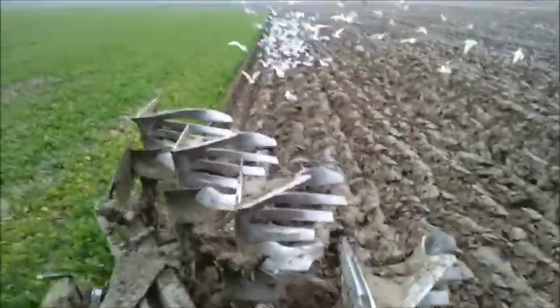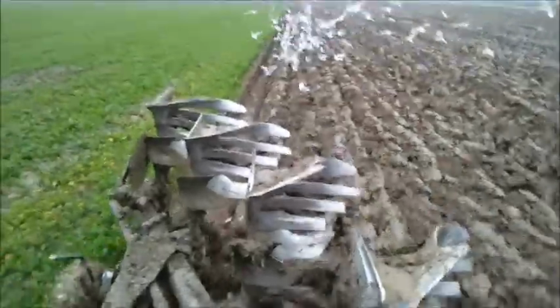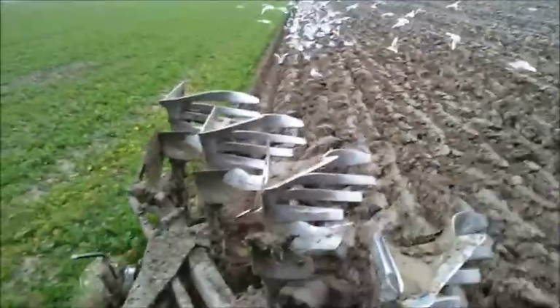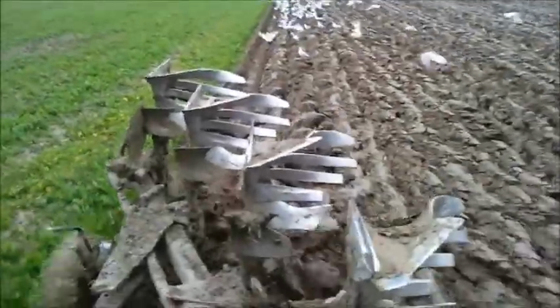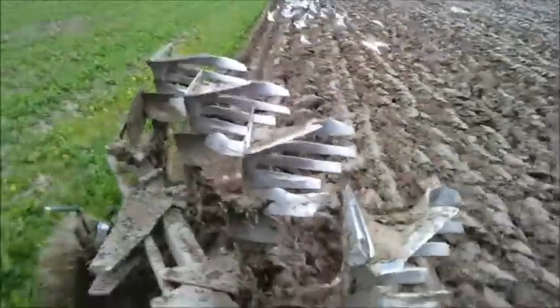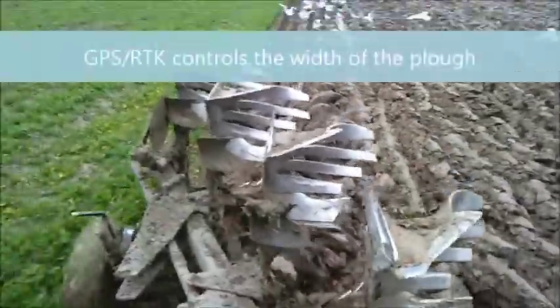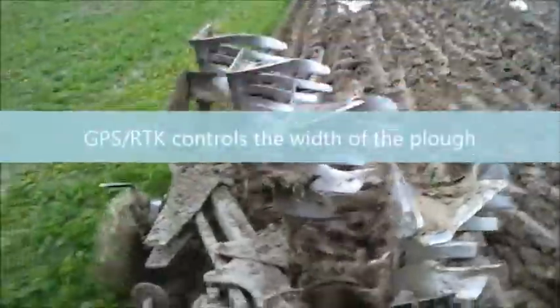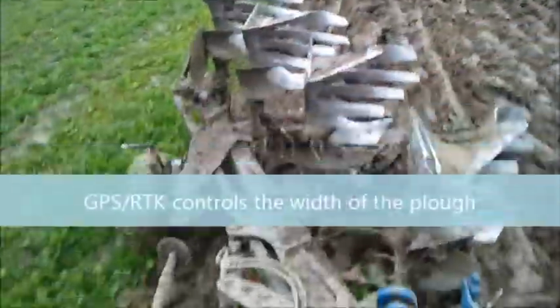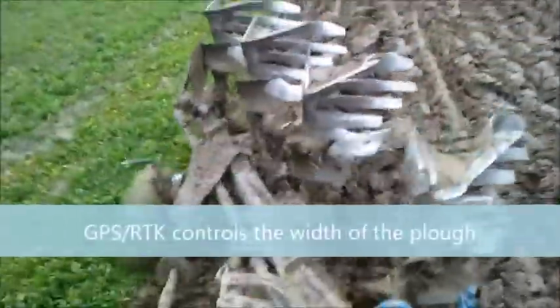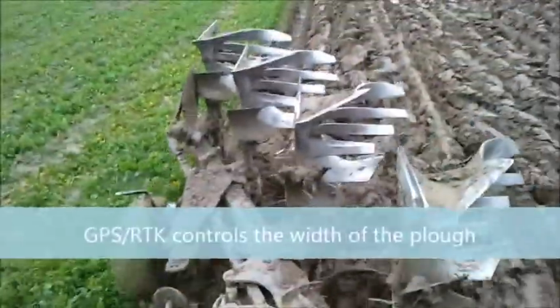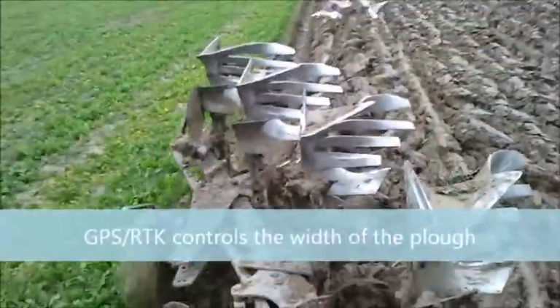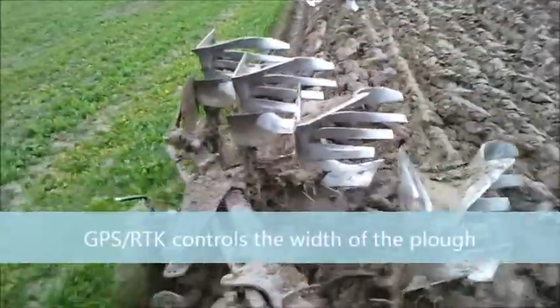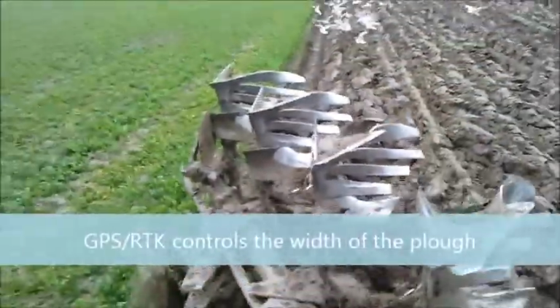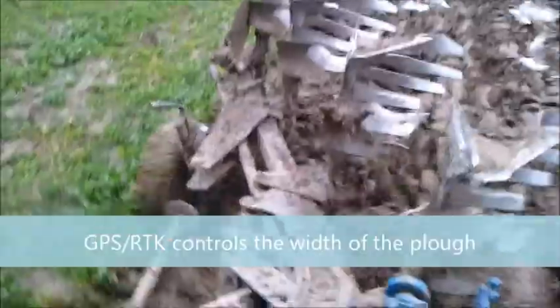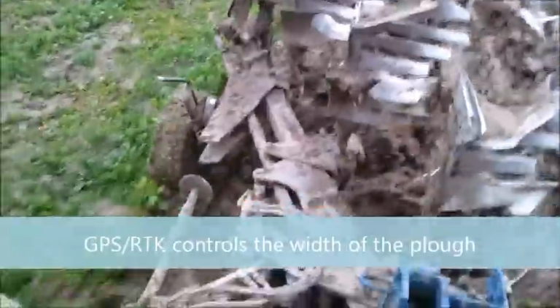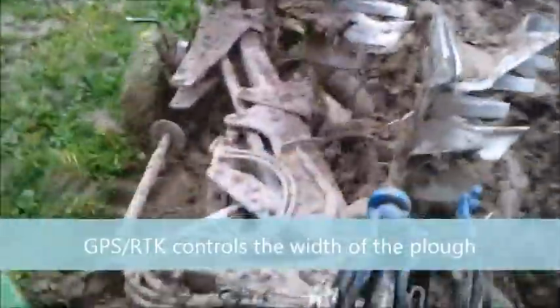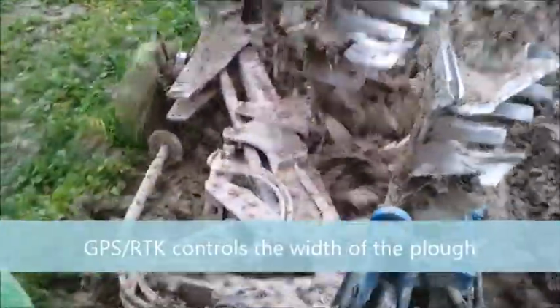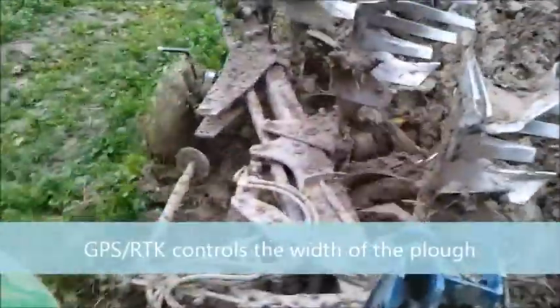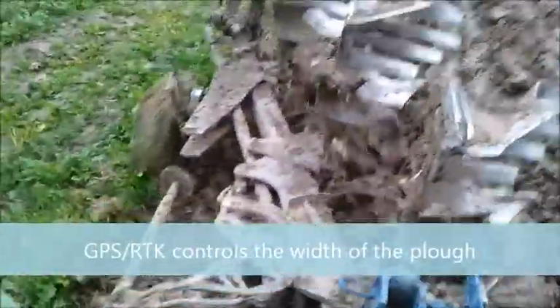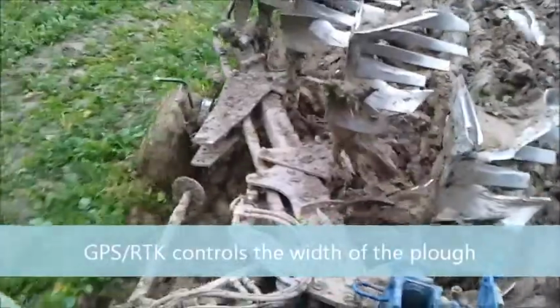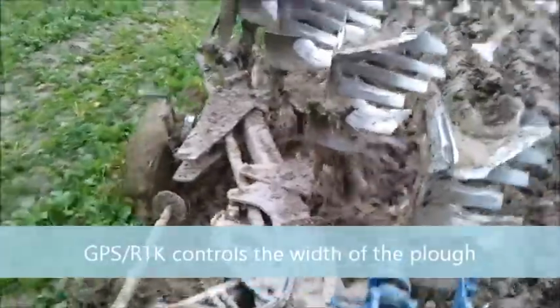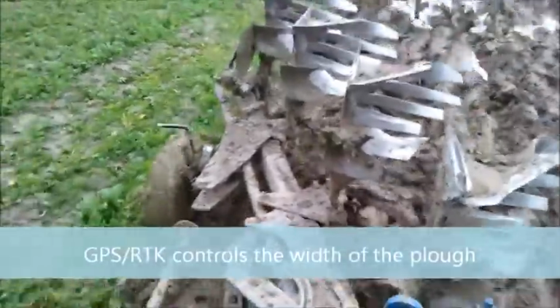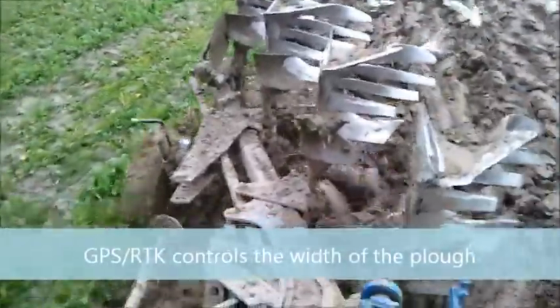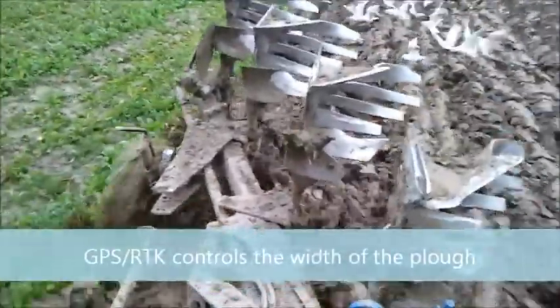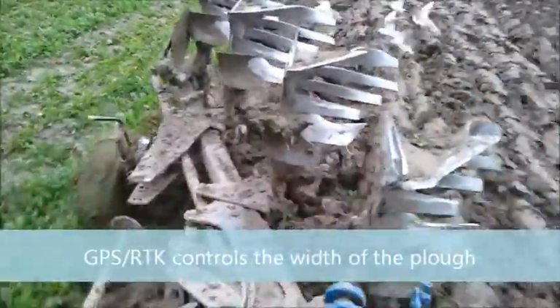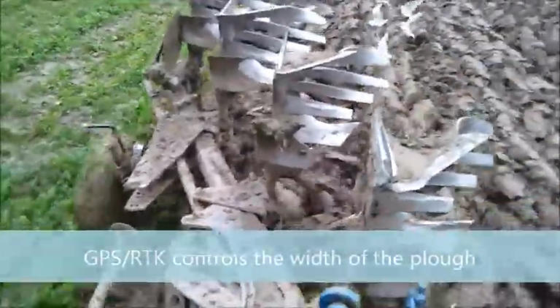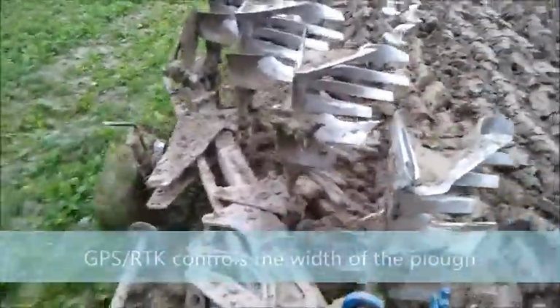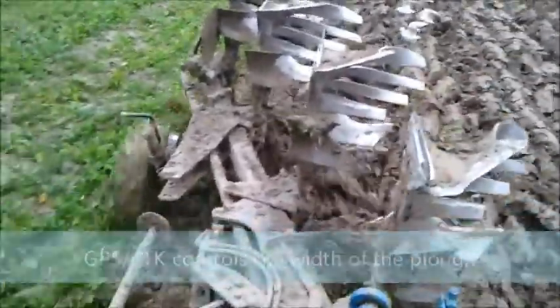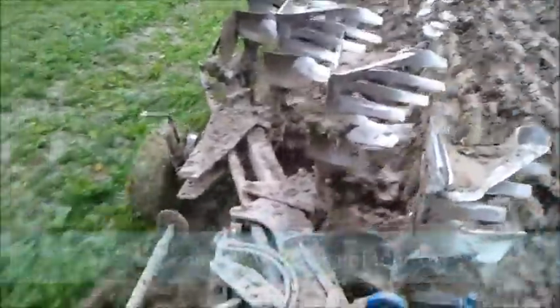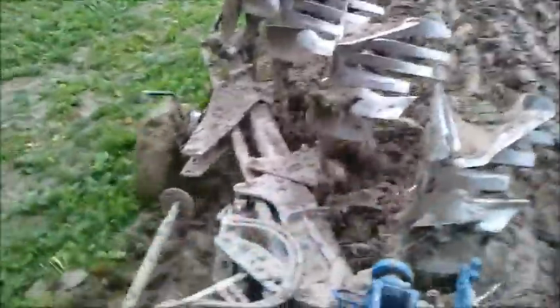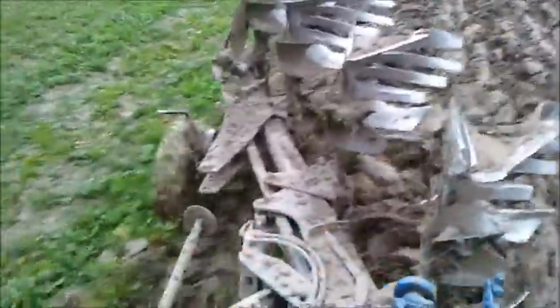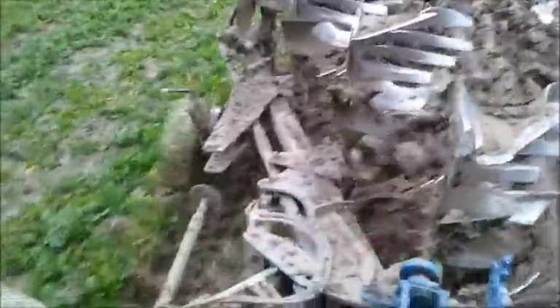Even in very wet conditions or in different soil types, Uniplow delivers straight furrows and a perfect seed bed for your seeding operations.